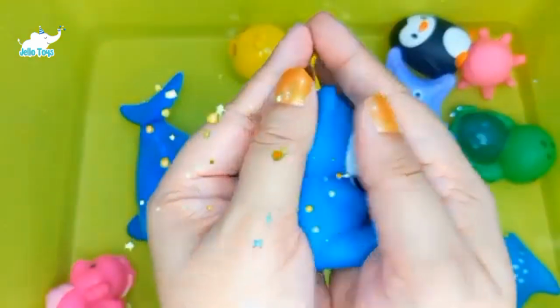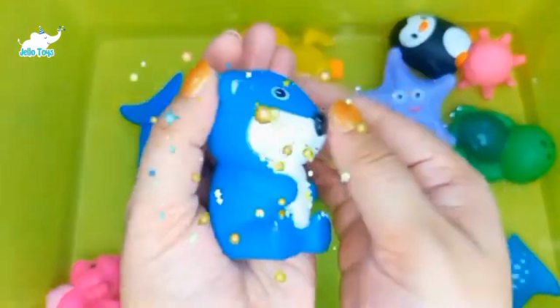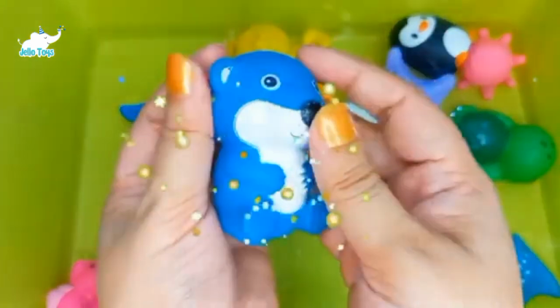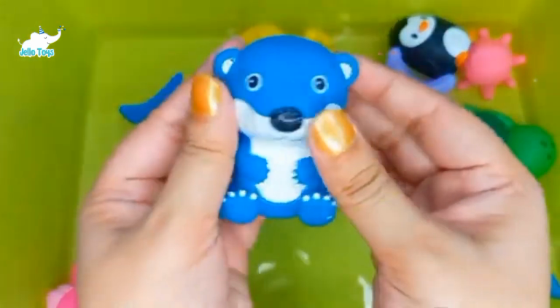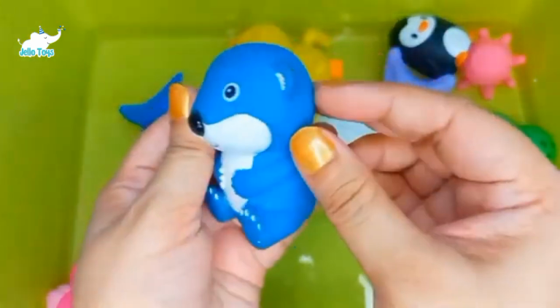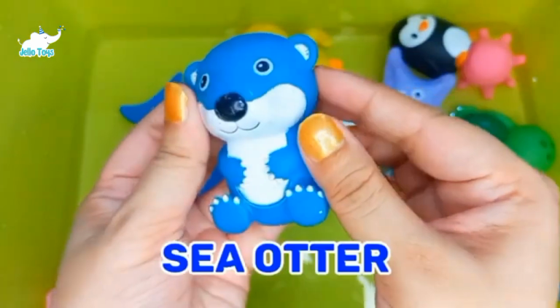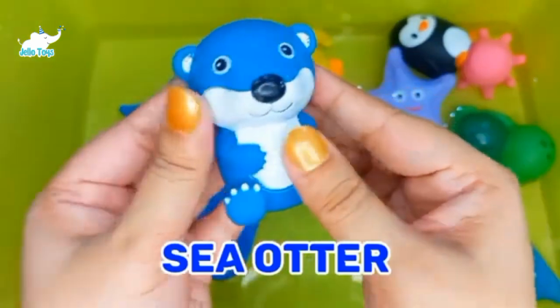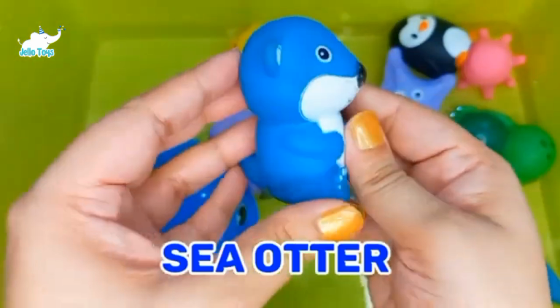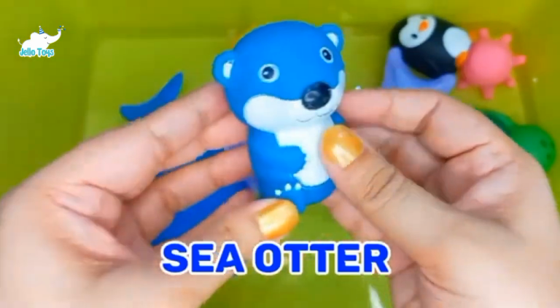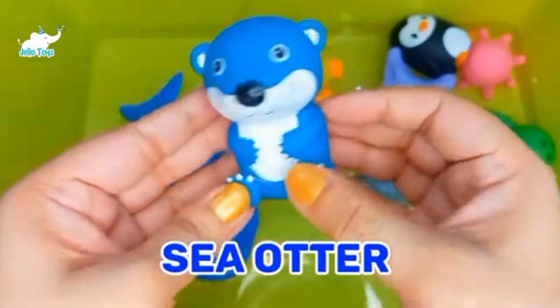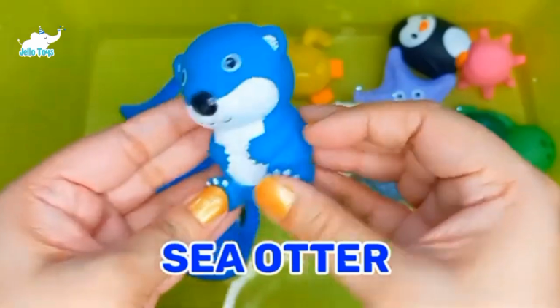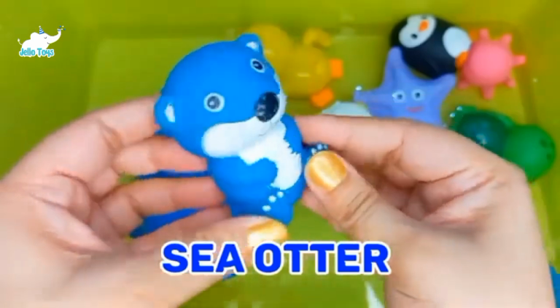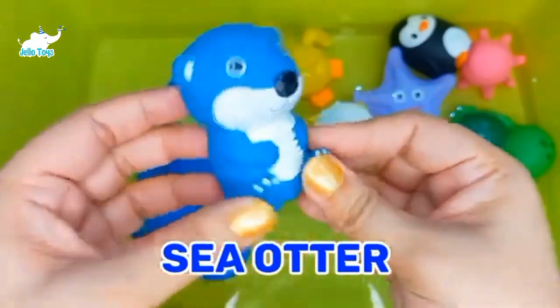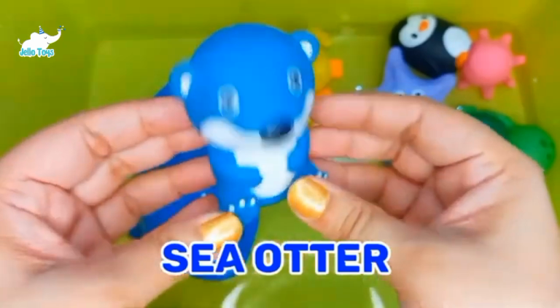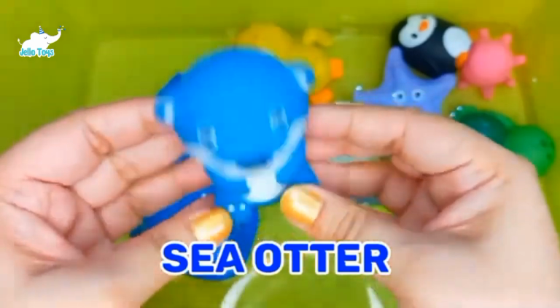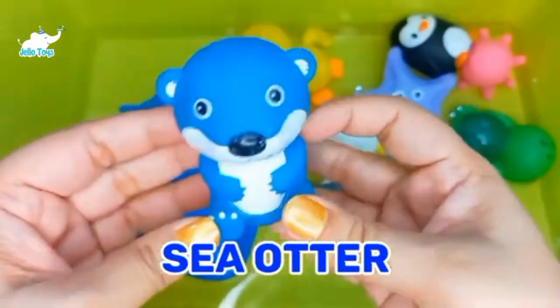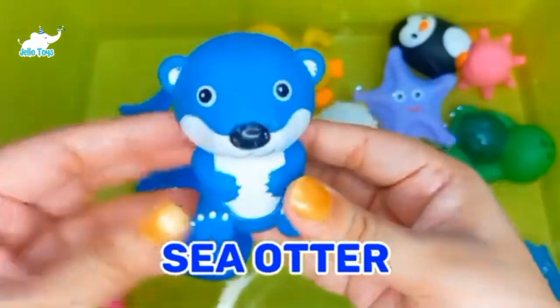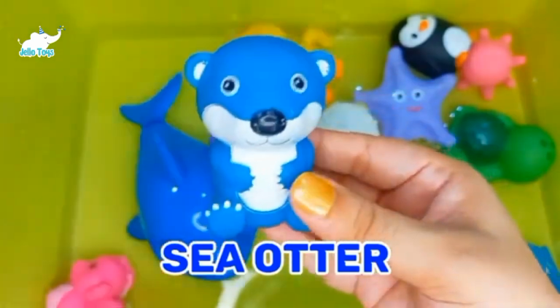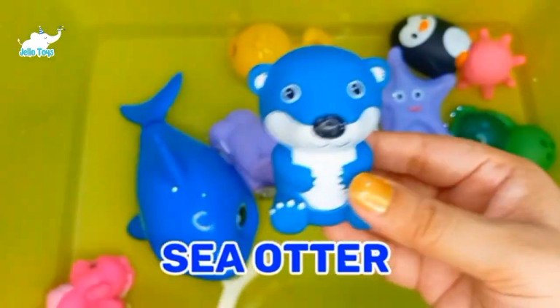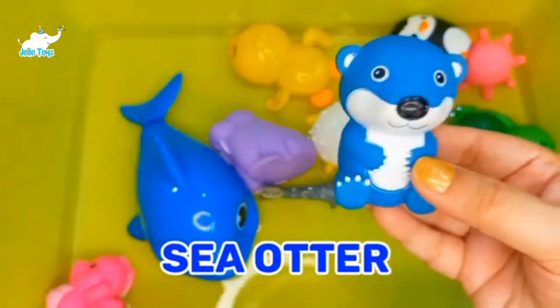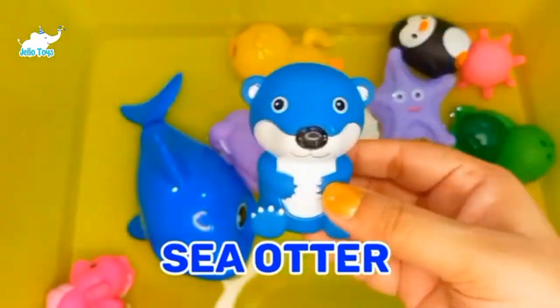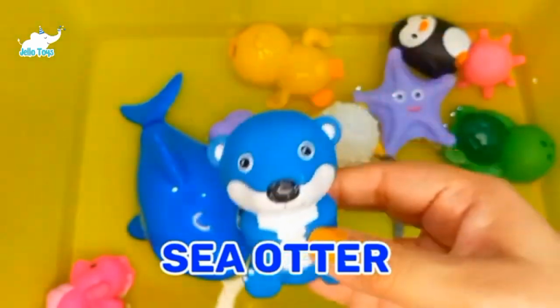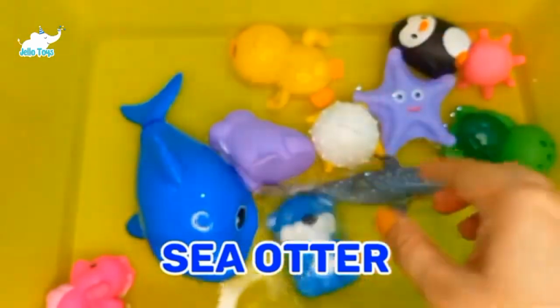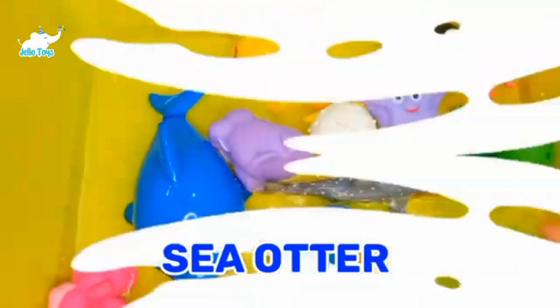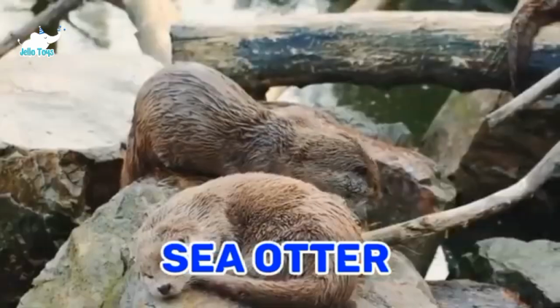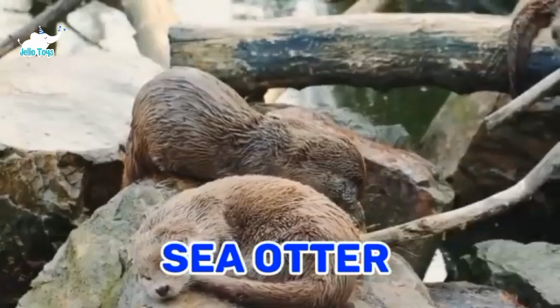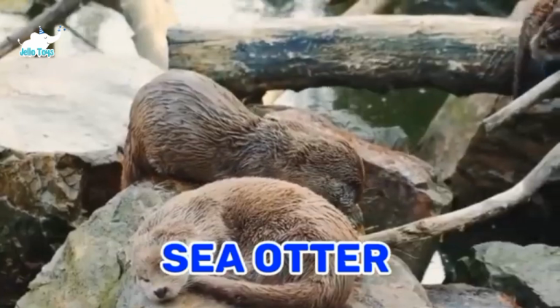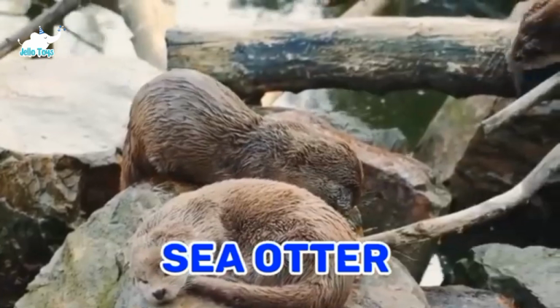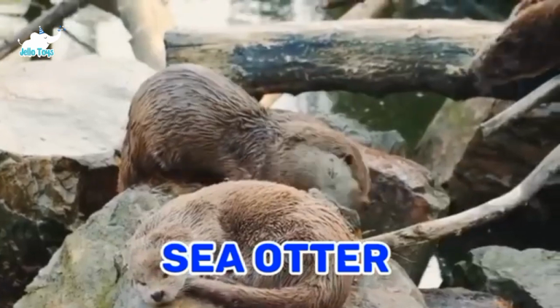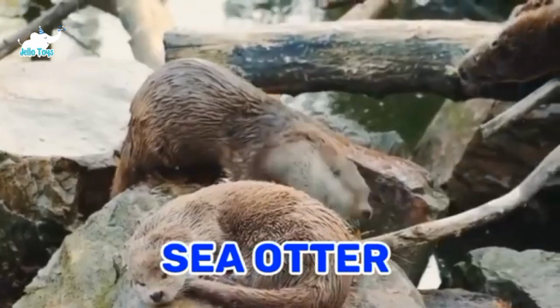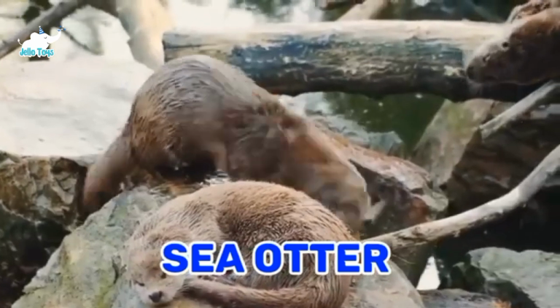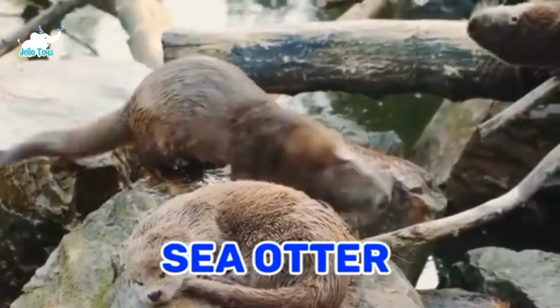Sea Otter. The sea otter is a marine mammal native to the oceans of the northern and eastern North Pacific Ocean. They typically weigh between 14 and 45 kilograms.